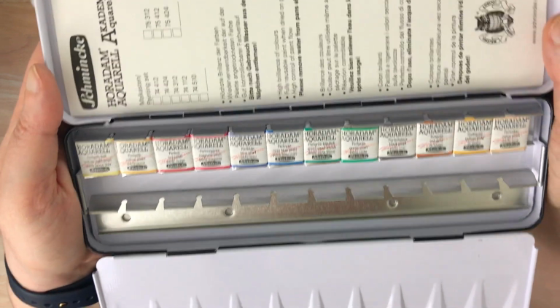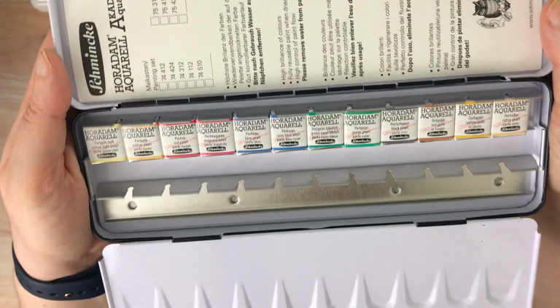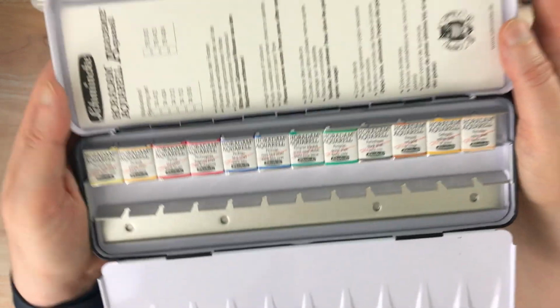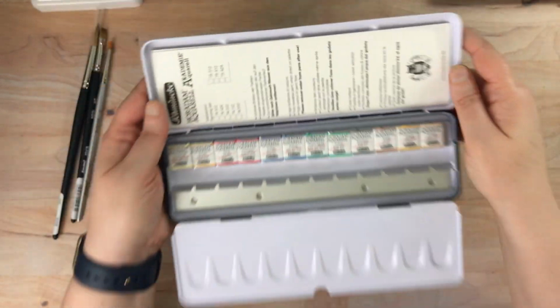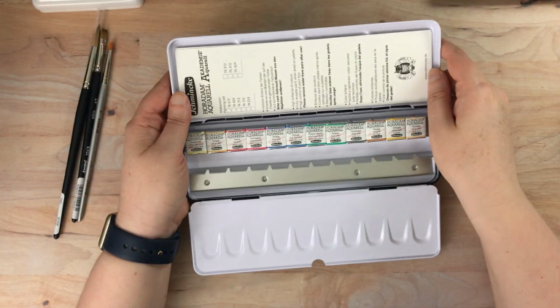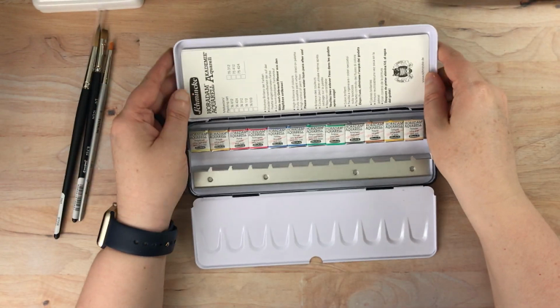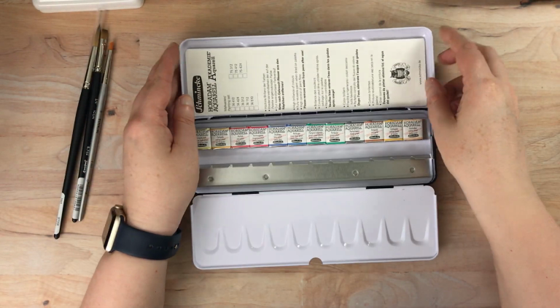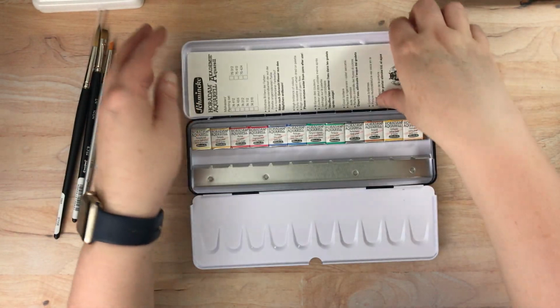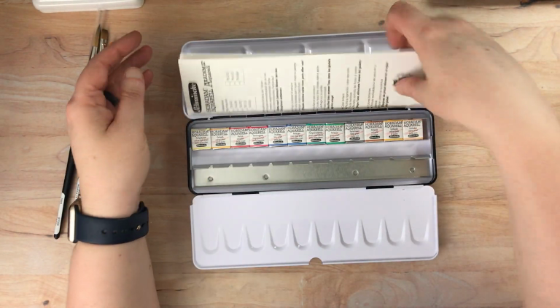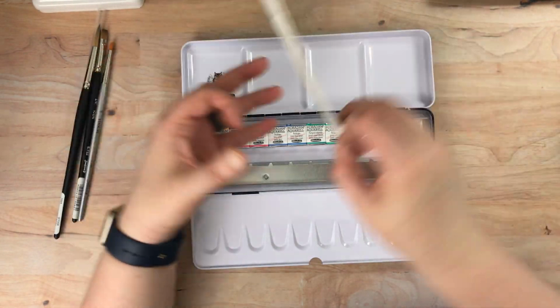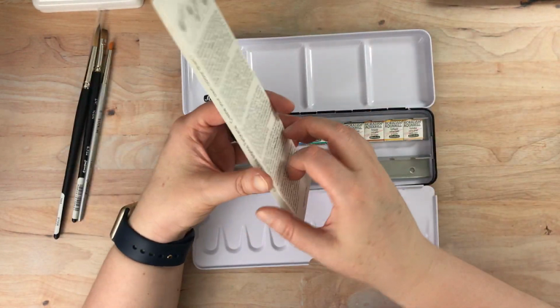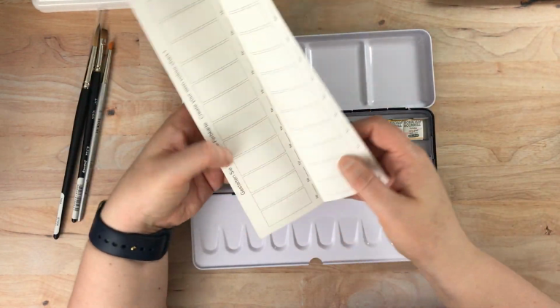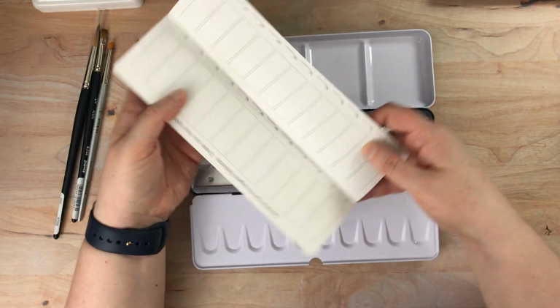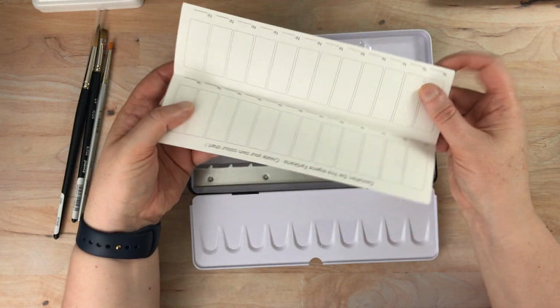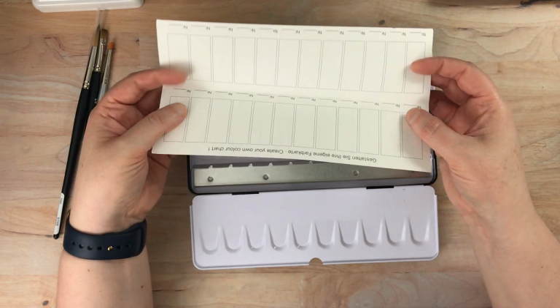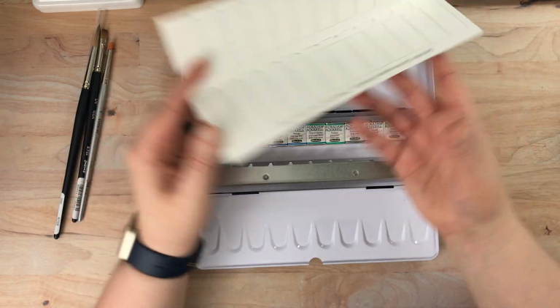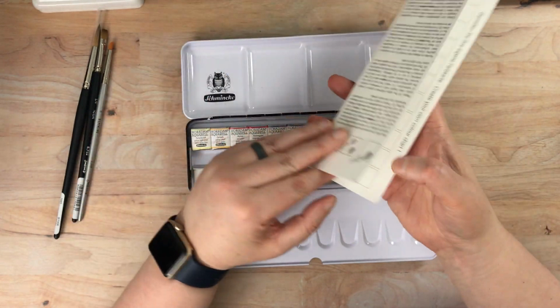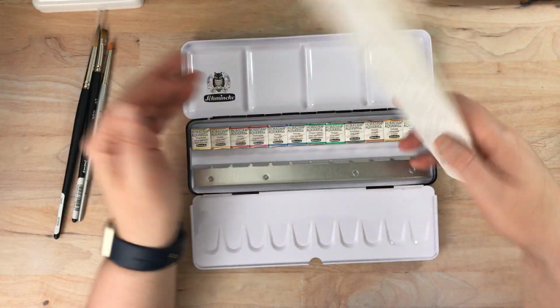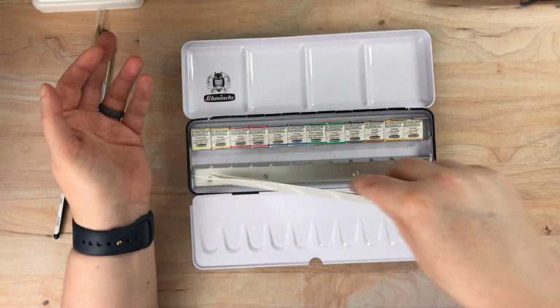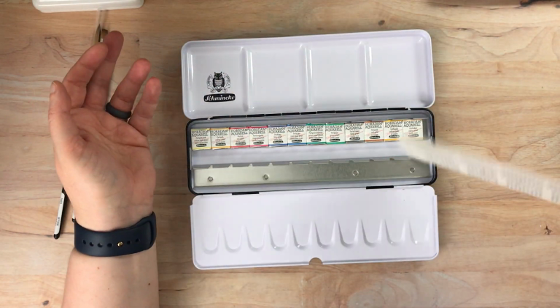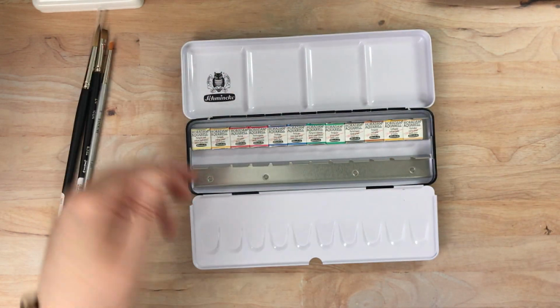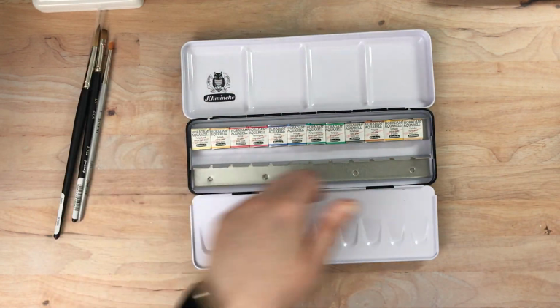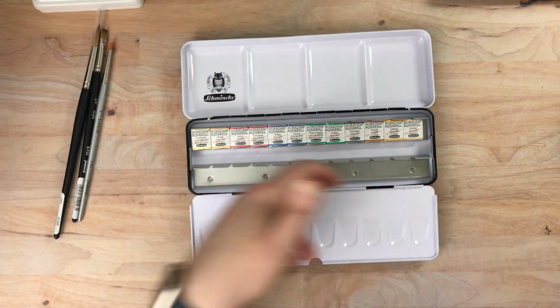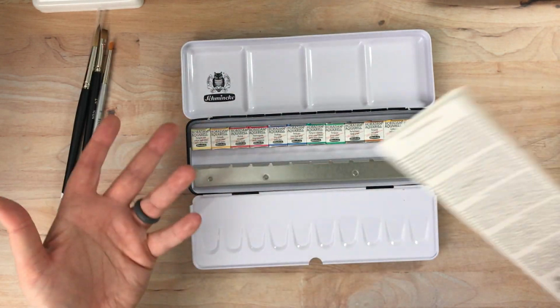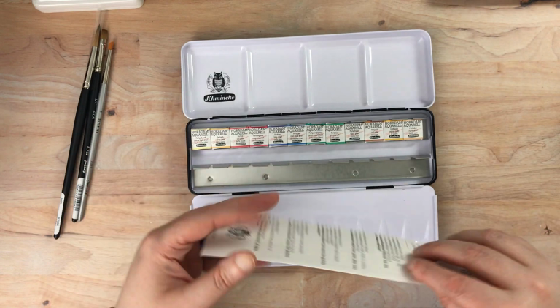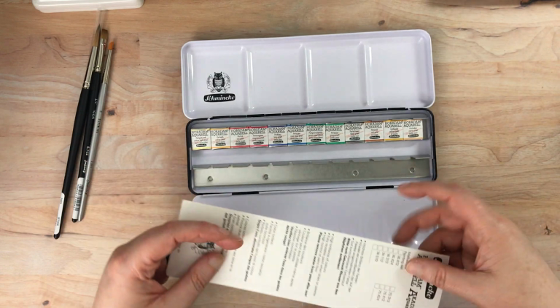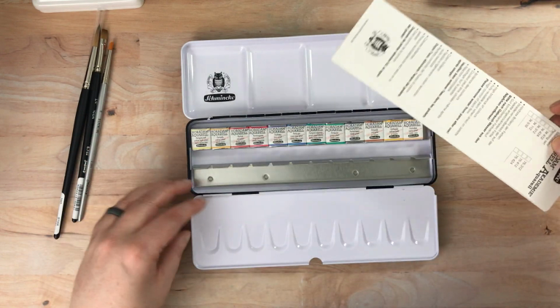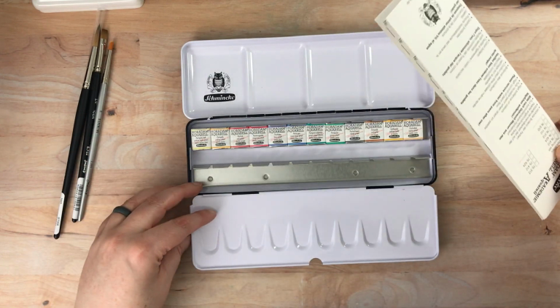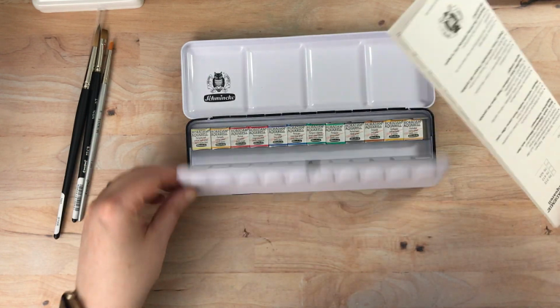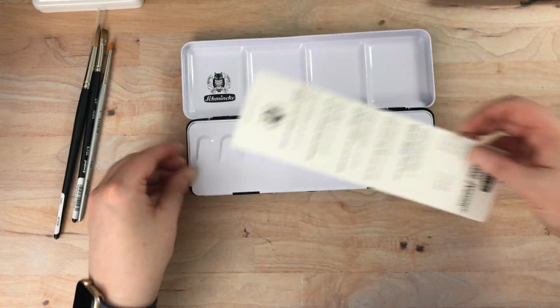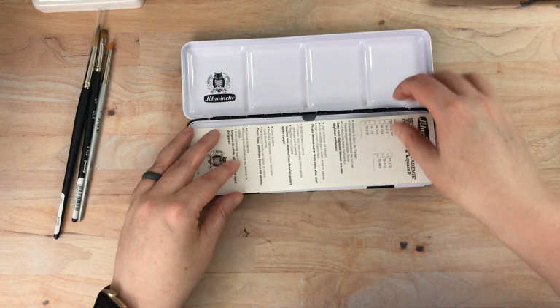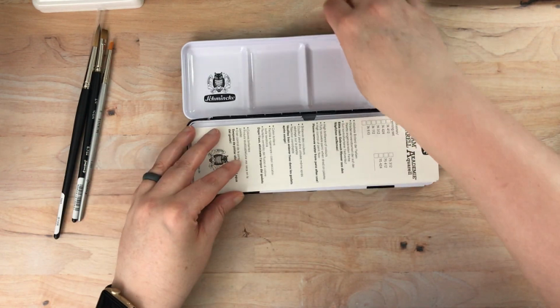I'll definitely need to do a swatching video of these, so that should be fun. And there's the swatching sheet — you can fill up a whole other row of watercolors in here, so that's going to be lots of fun.